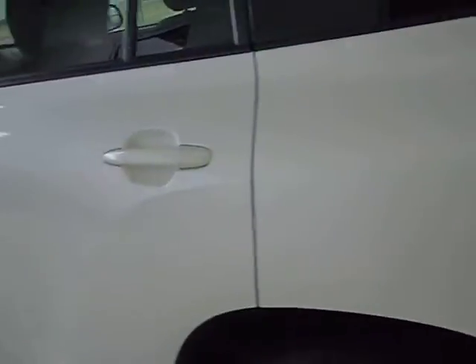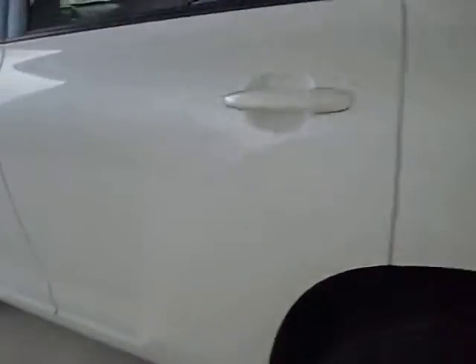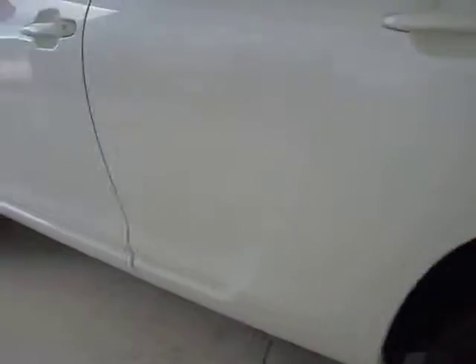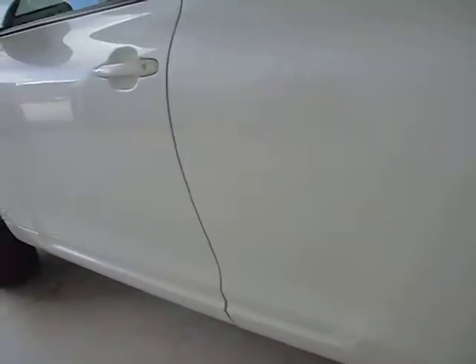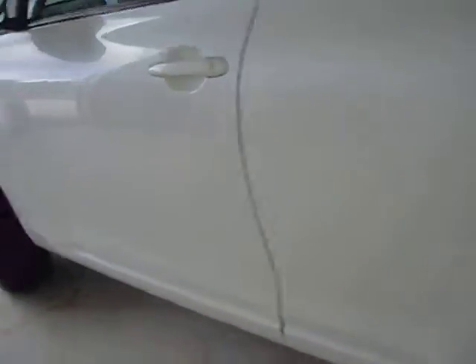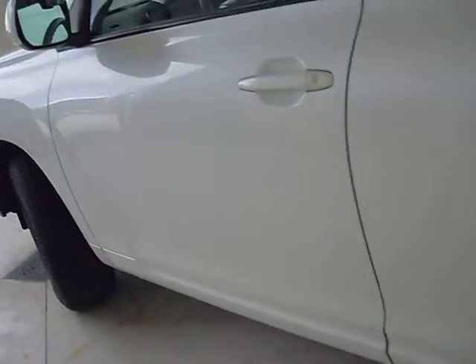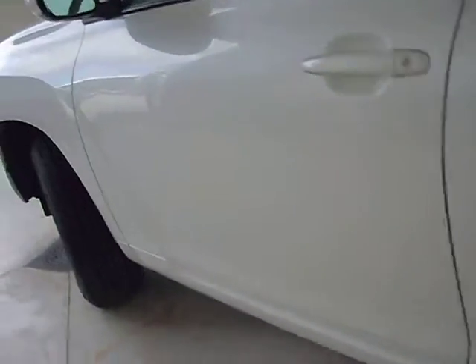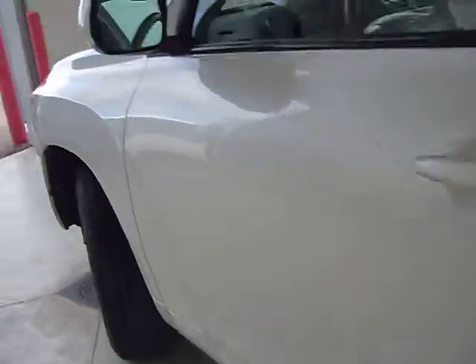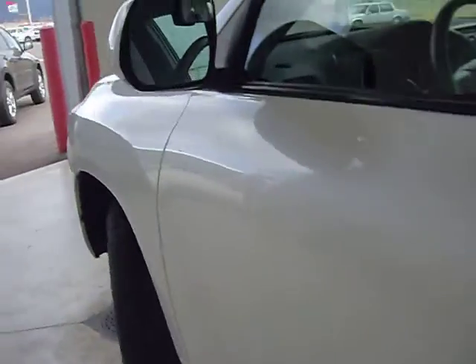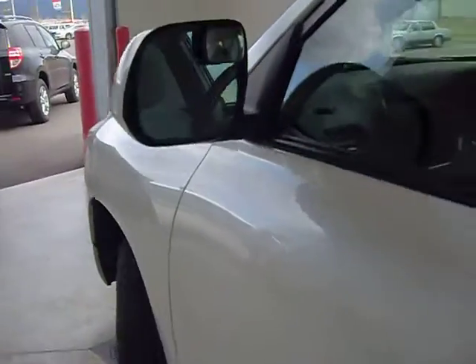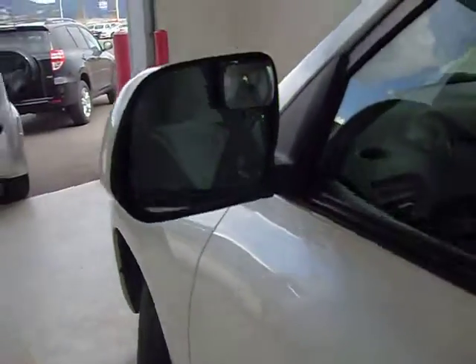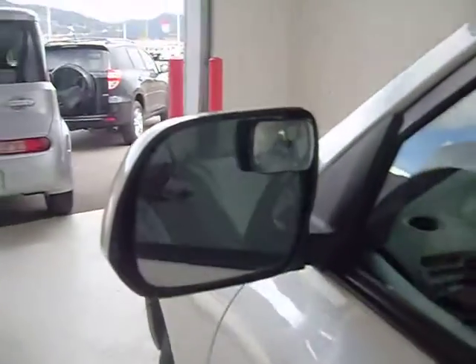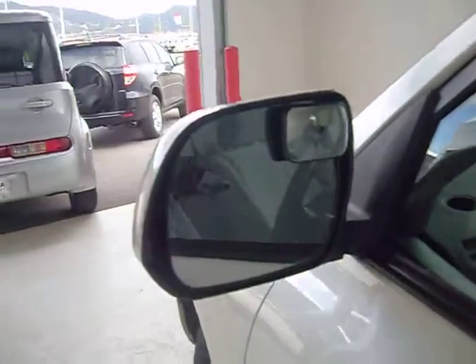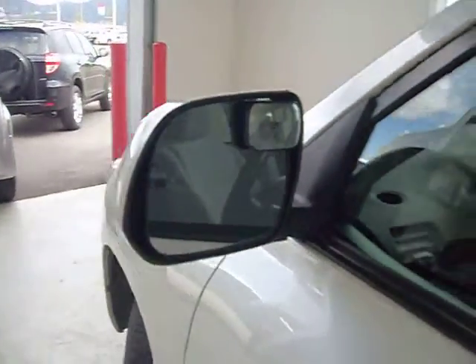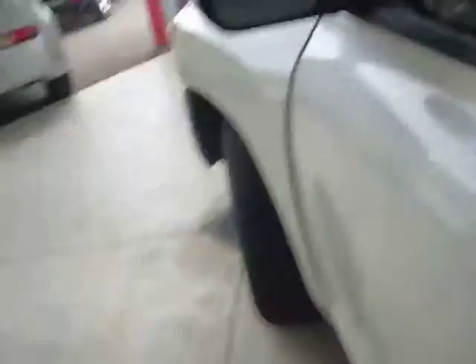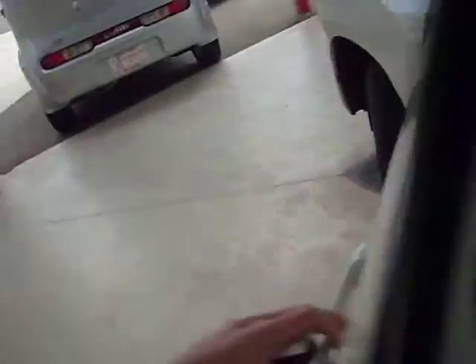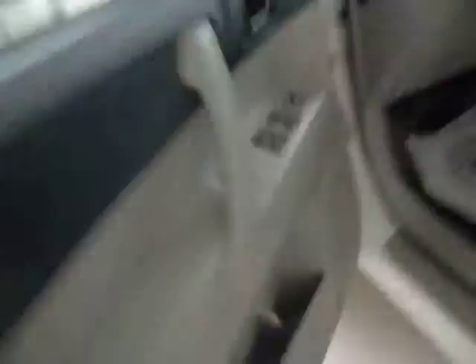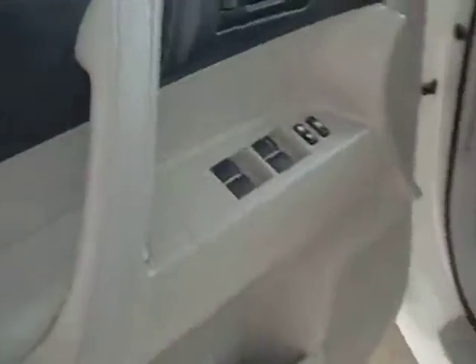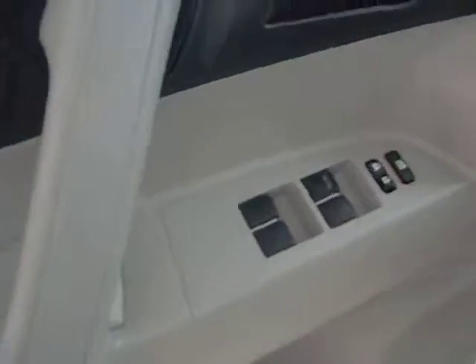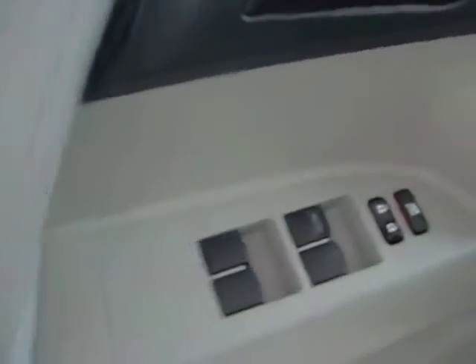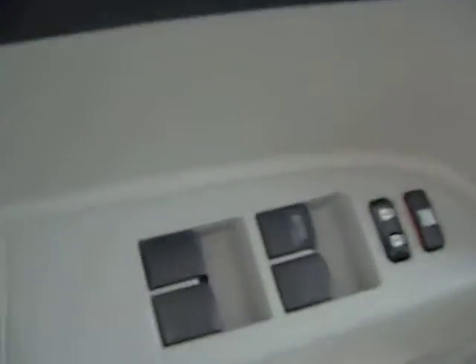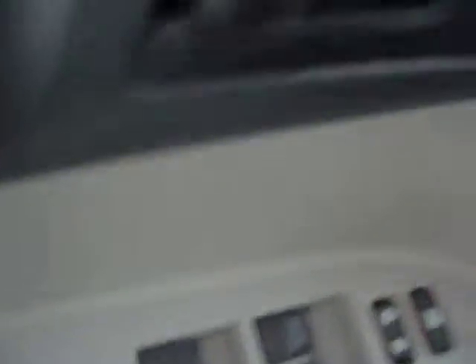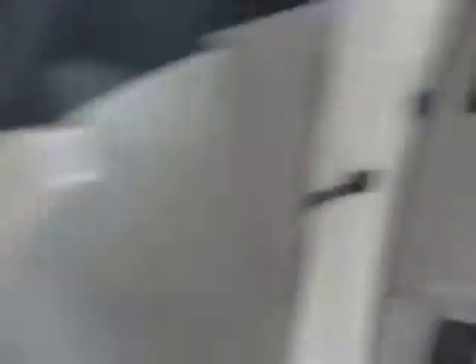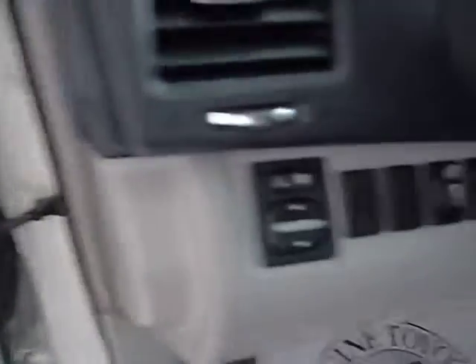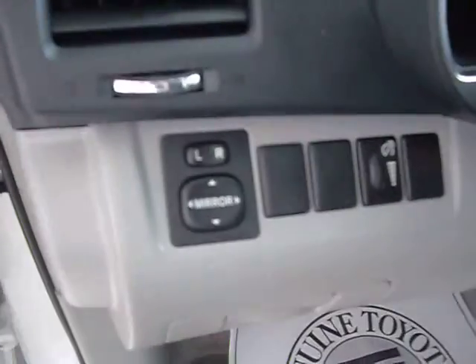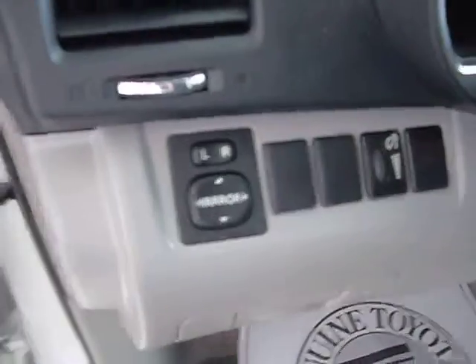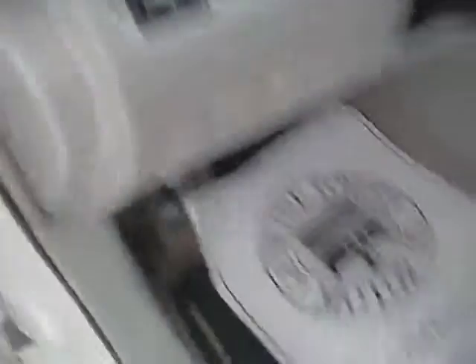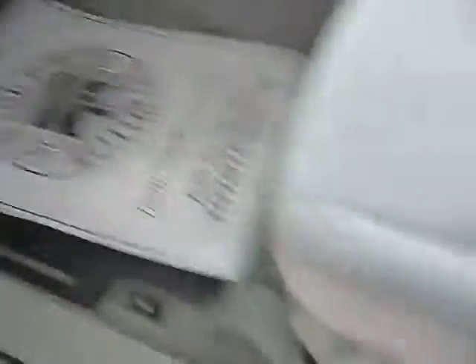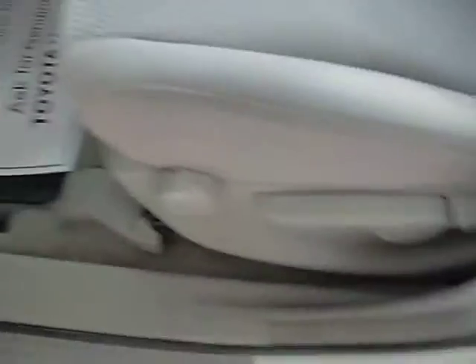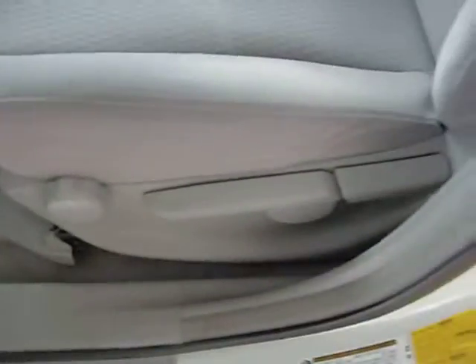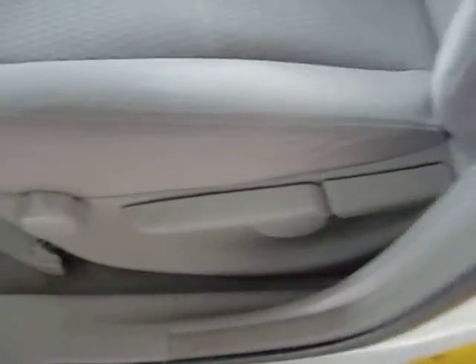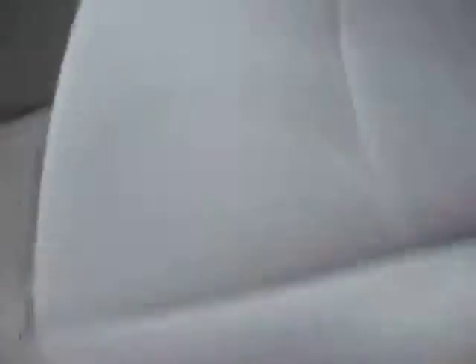Driver side looks good — no dents or dings. Has the double mirrors. Comes with power locks, windows, and power mirrors. Manual seat adjustment.